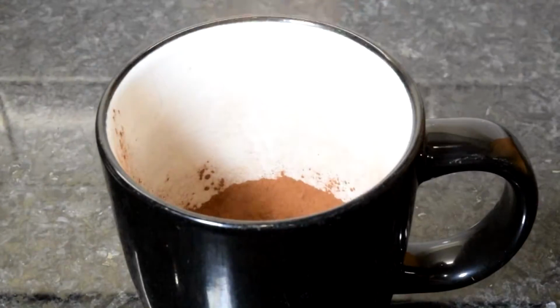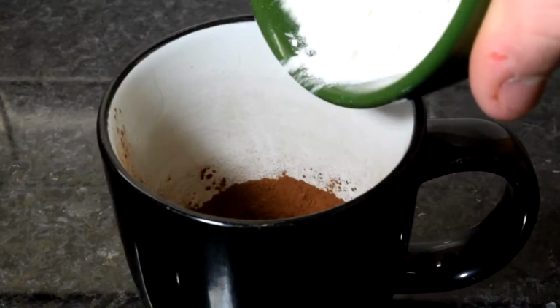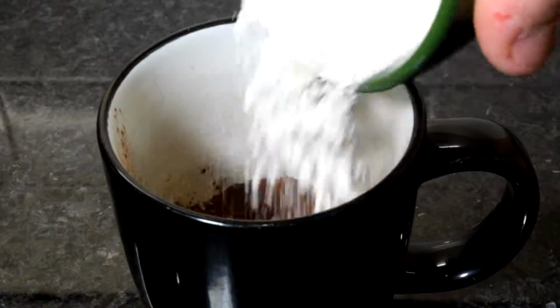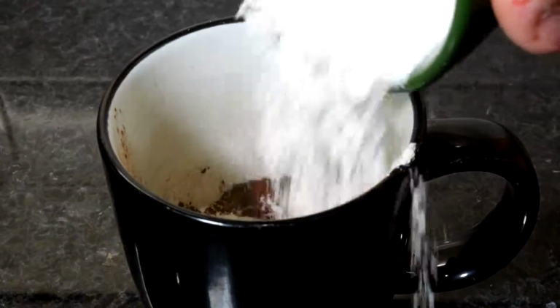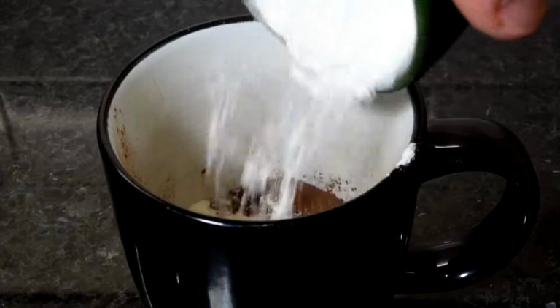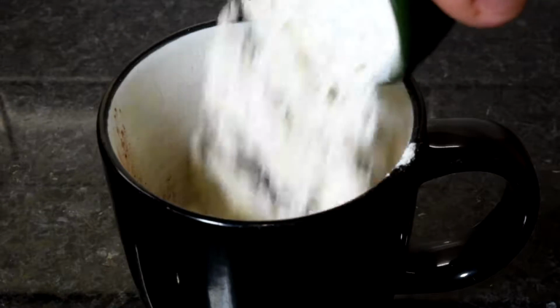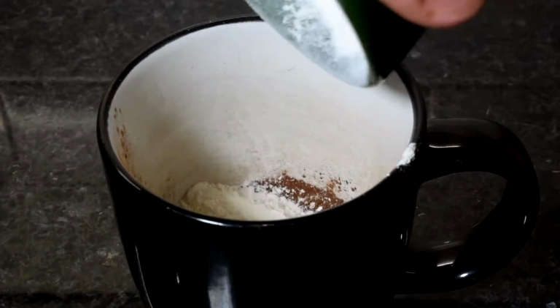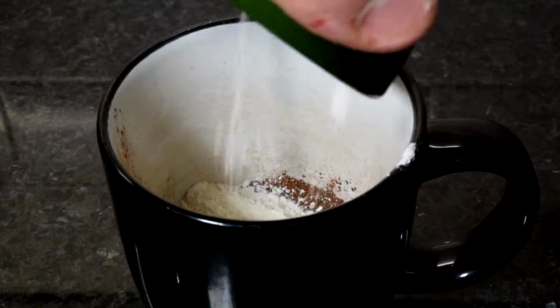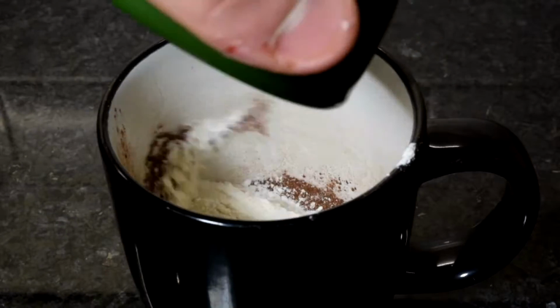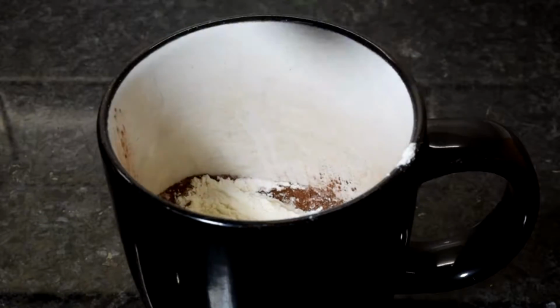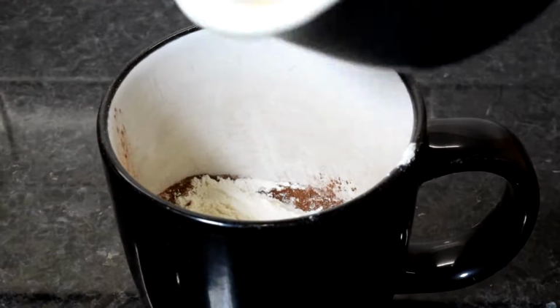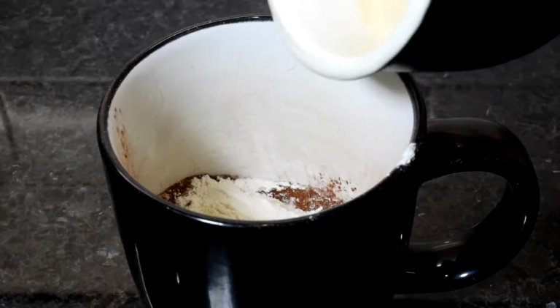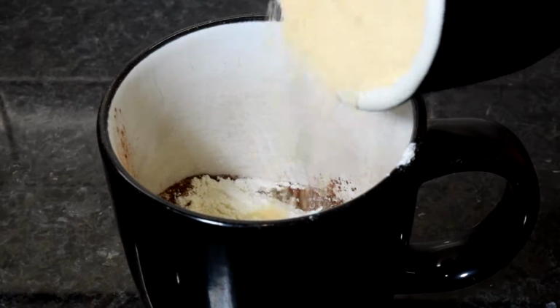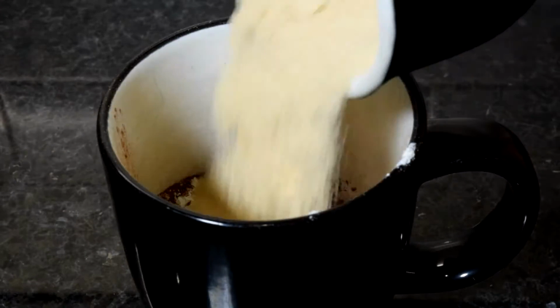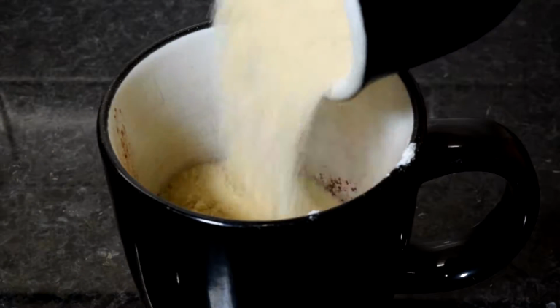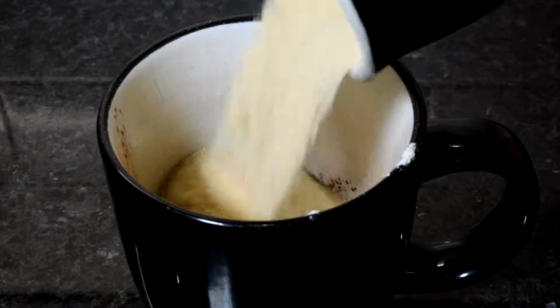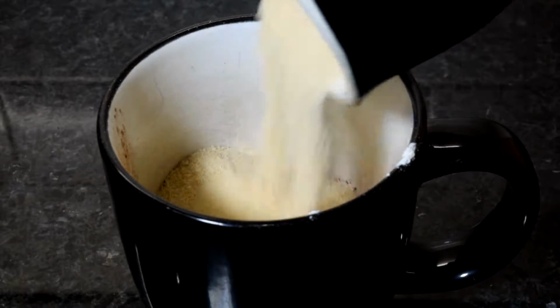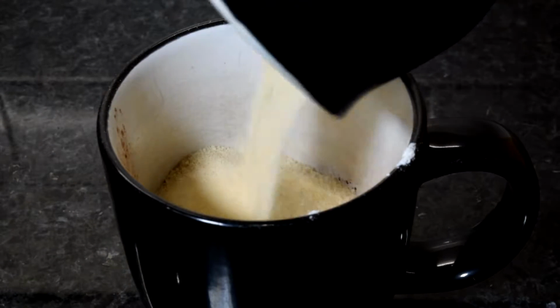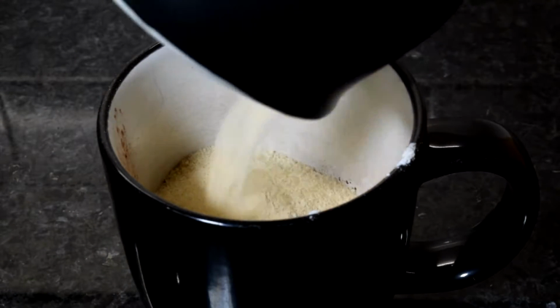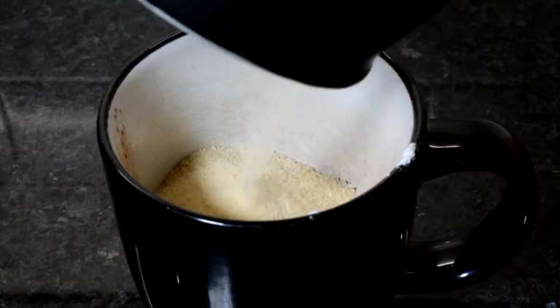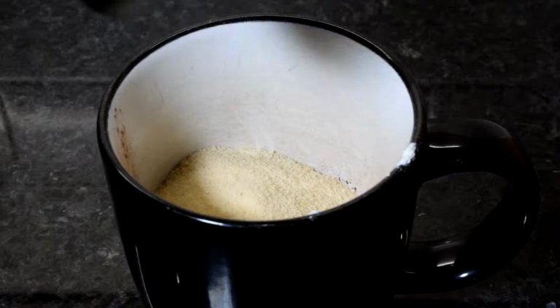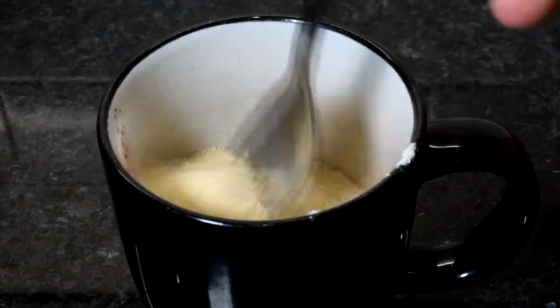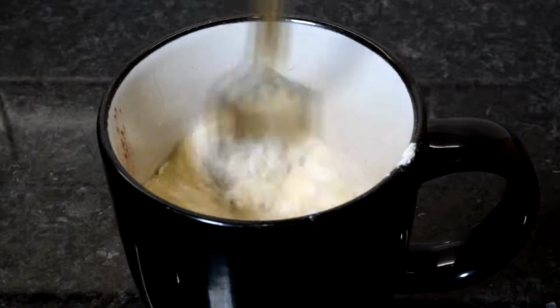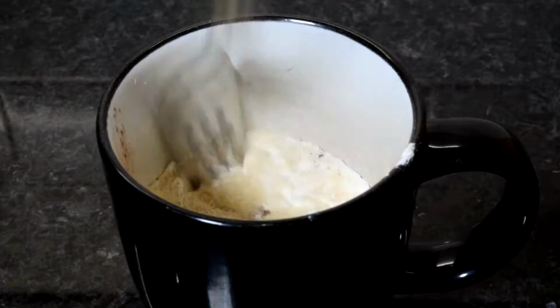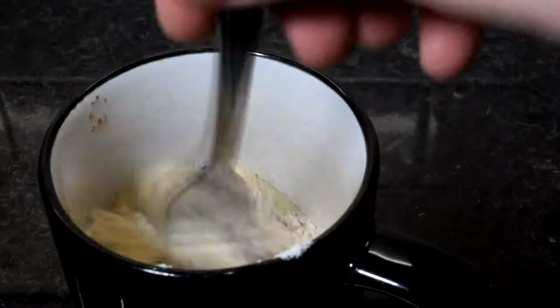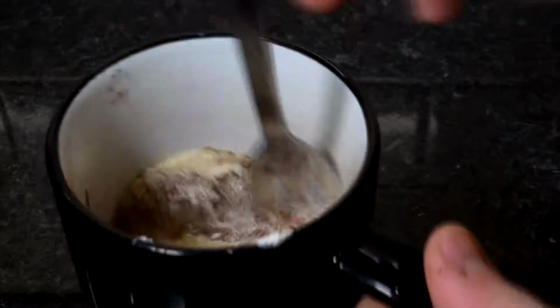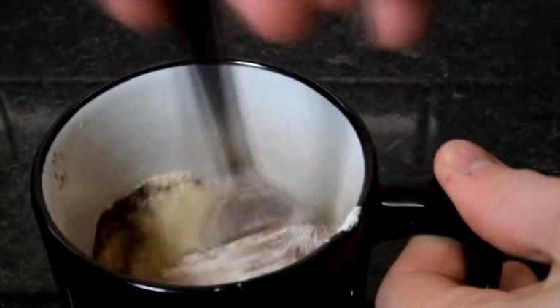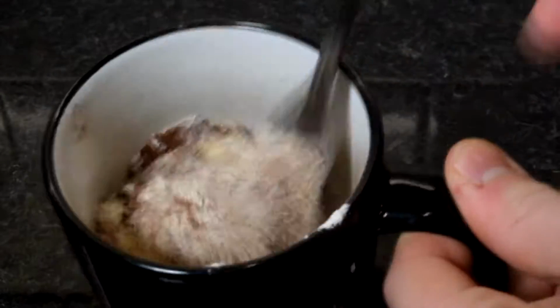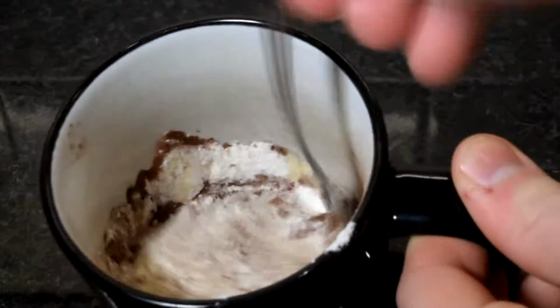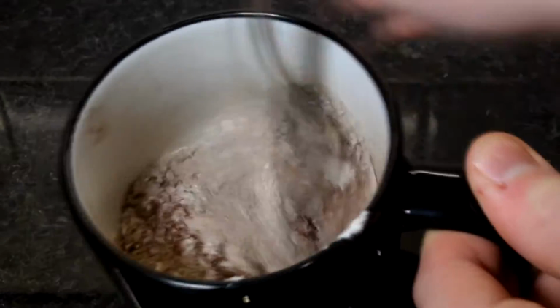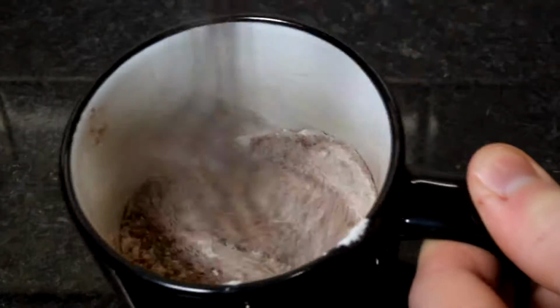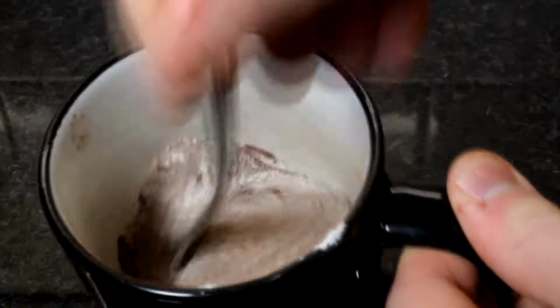So you're going to start off by placing all your dry ingredients — so that's your cocoa powder, your flour and your sugar — into your mug, and then just give that a quick stir with a fork to combine them together.